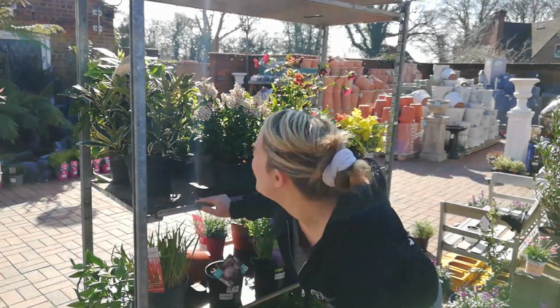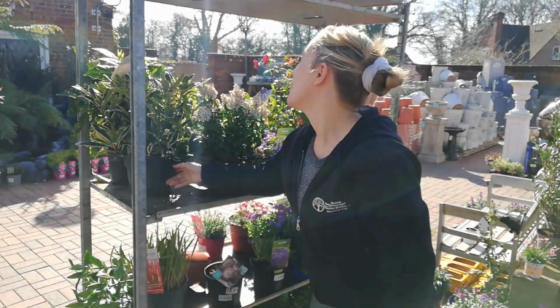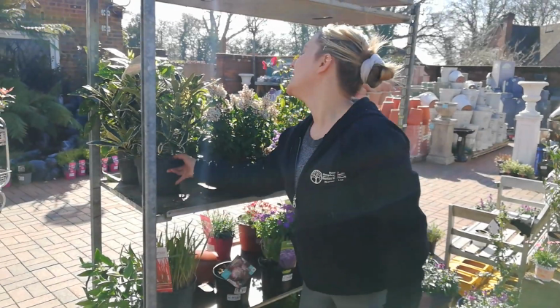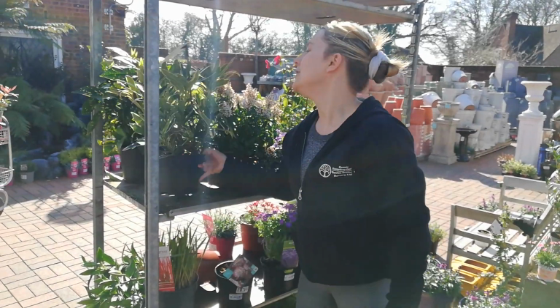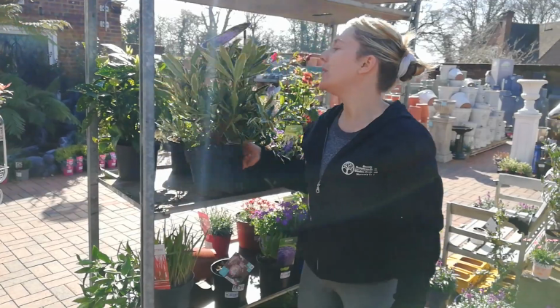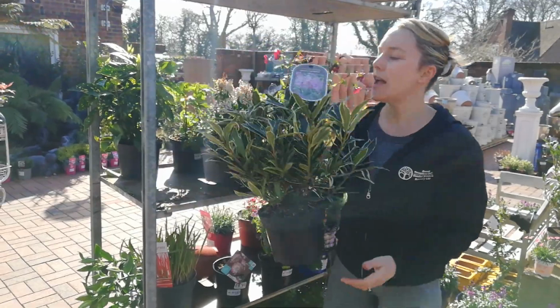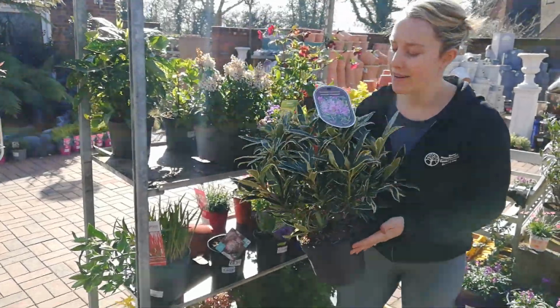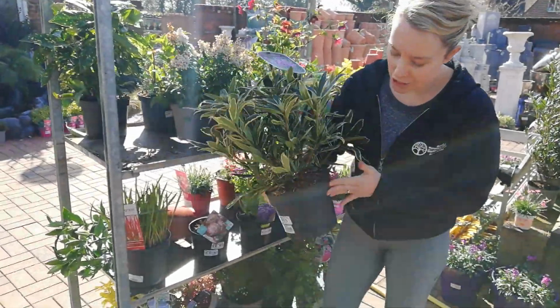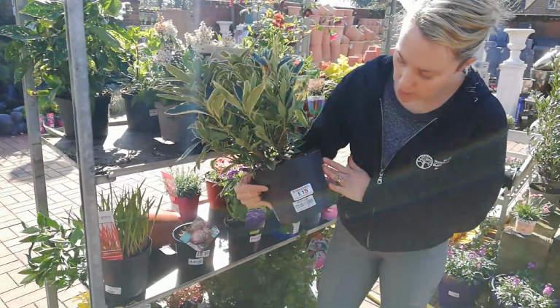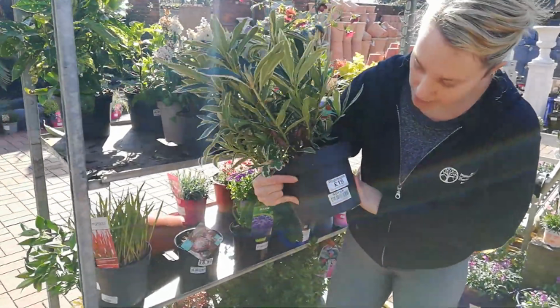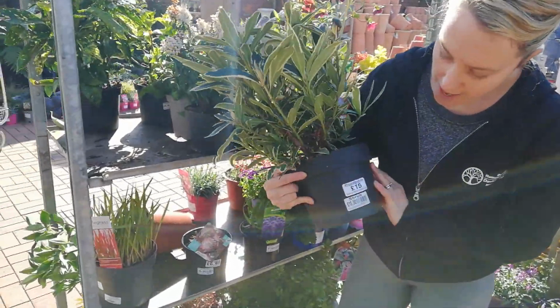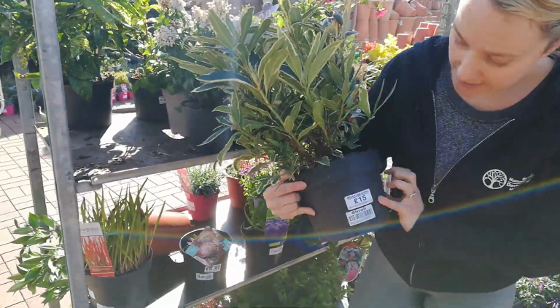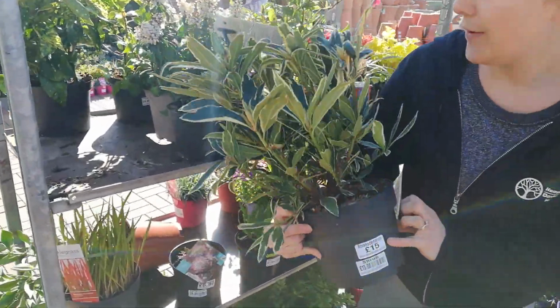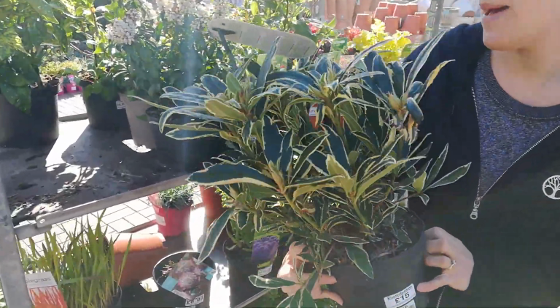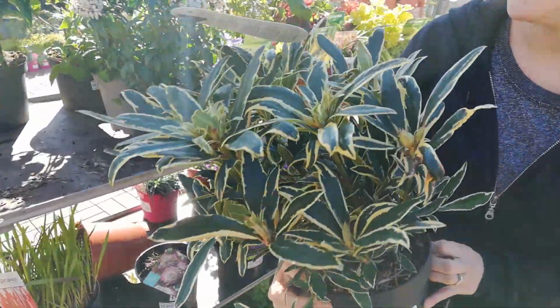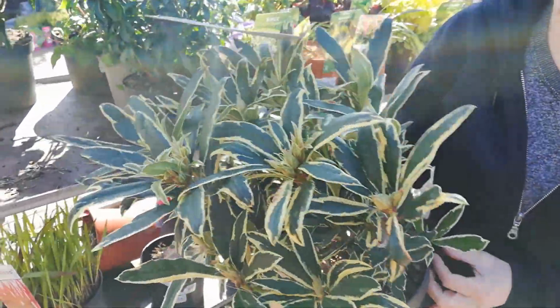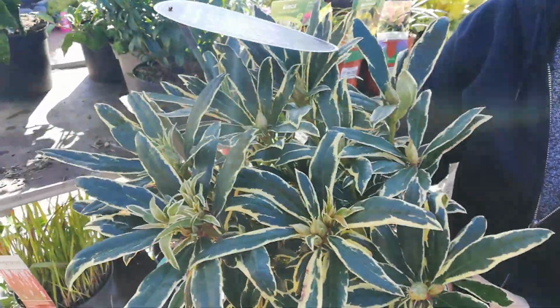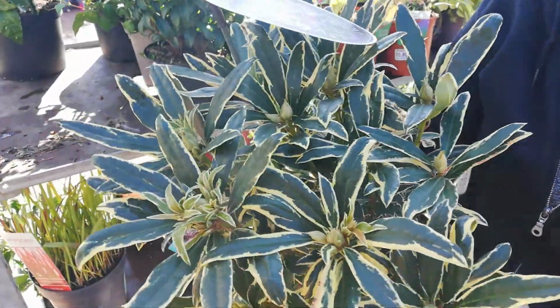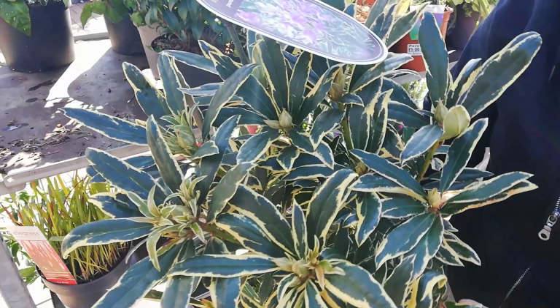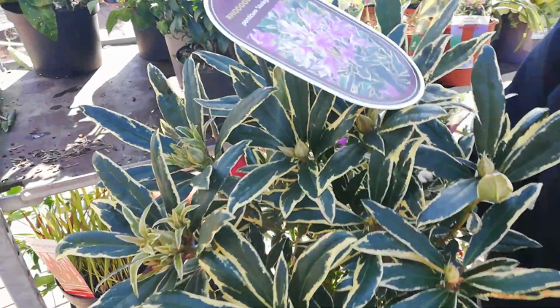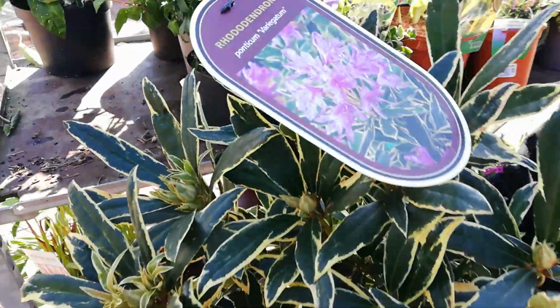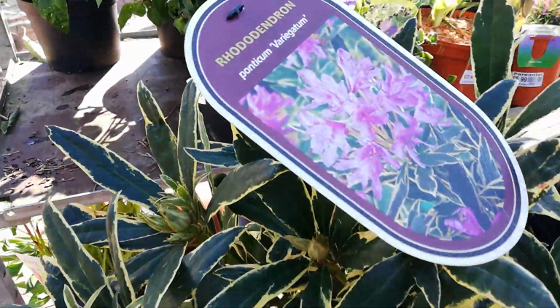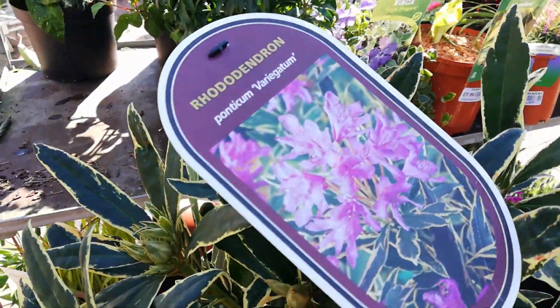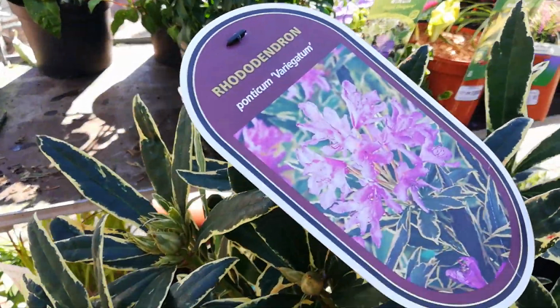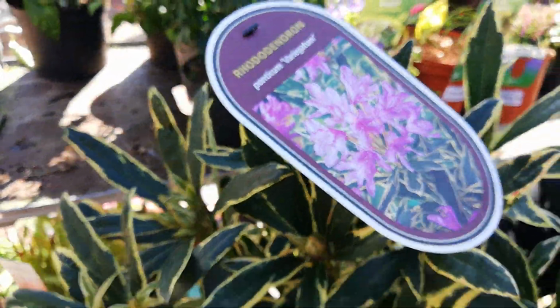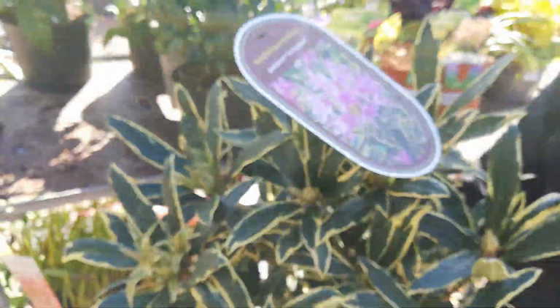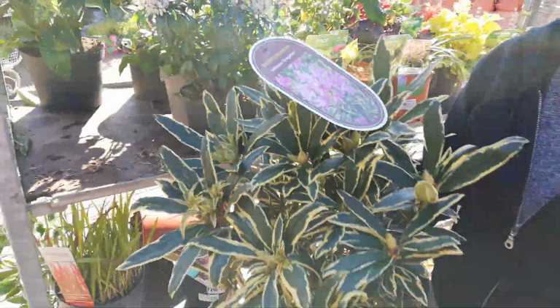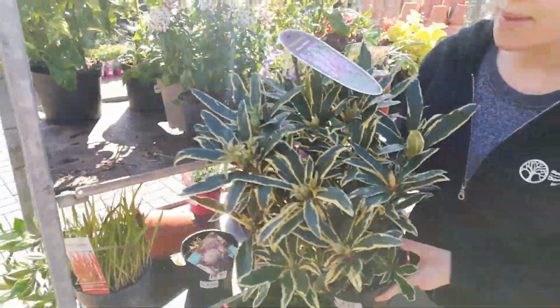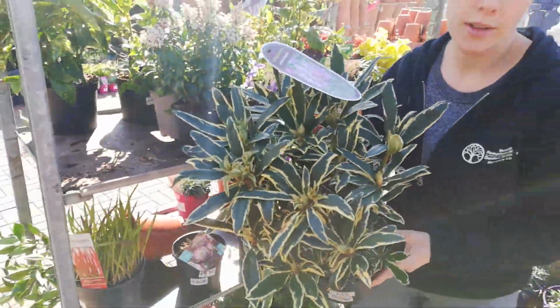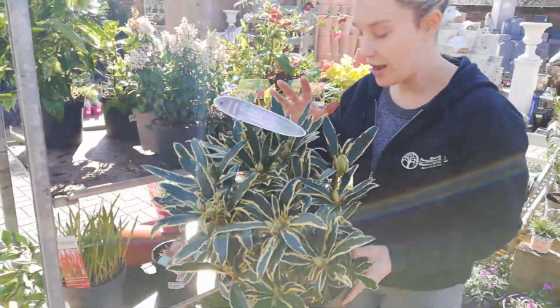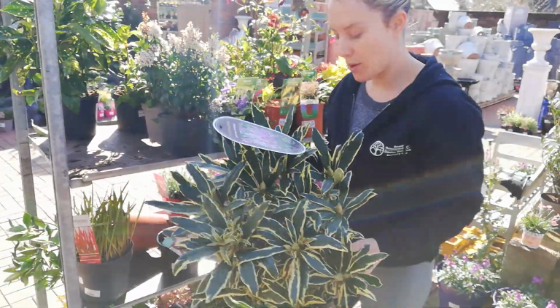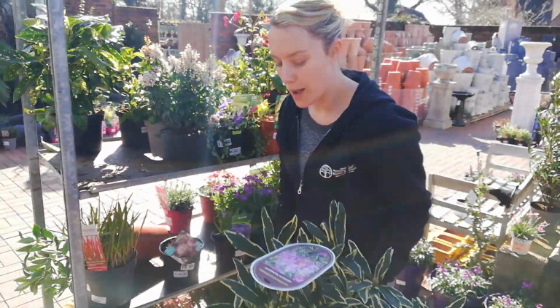We've got Rotodendrons which do like an ericaceous compost. This is £15, this is the variegated variety called Ponticum Variegarten which I particularly like. But there are straight green ones as well.